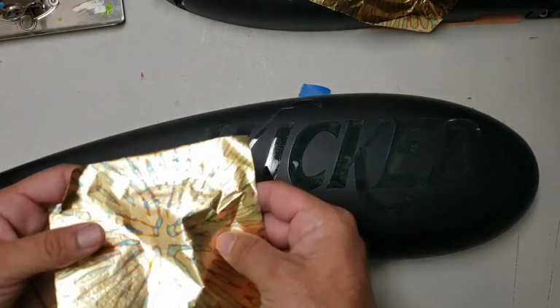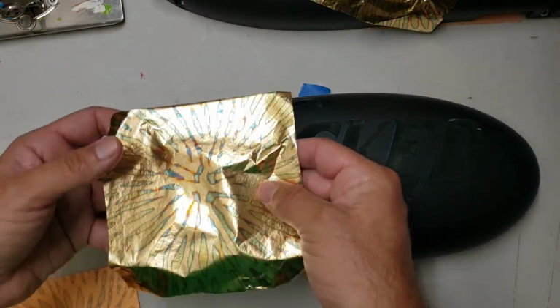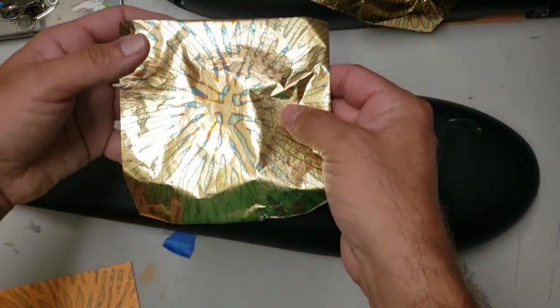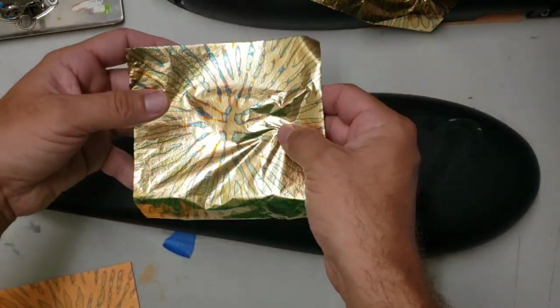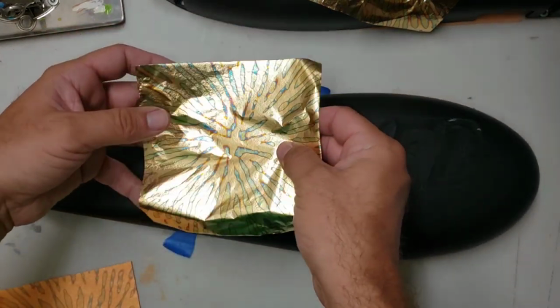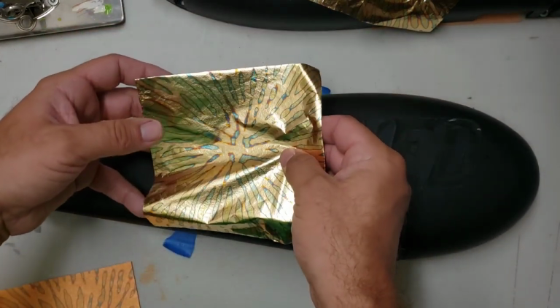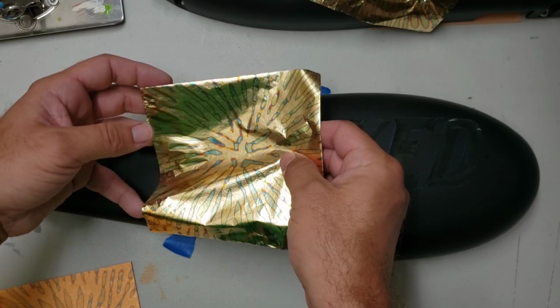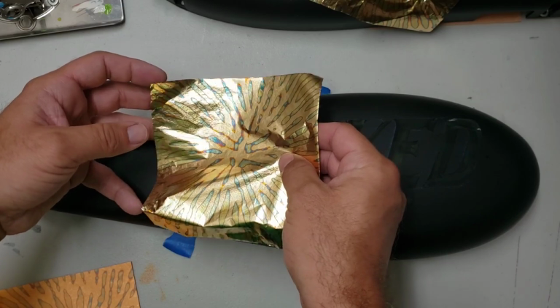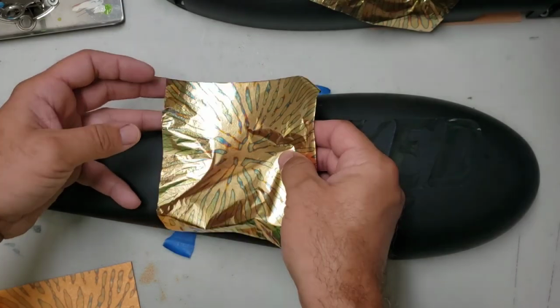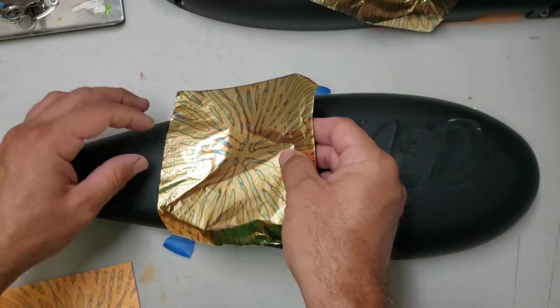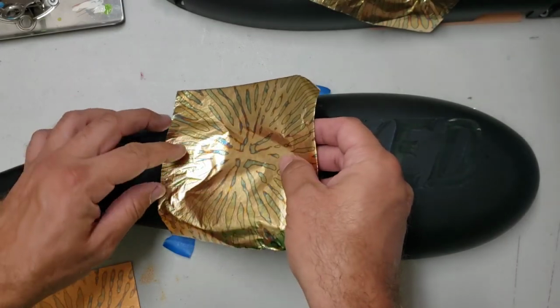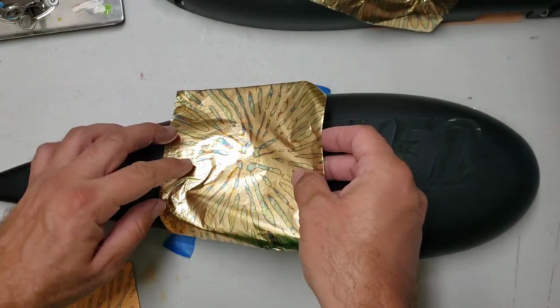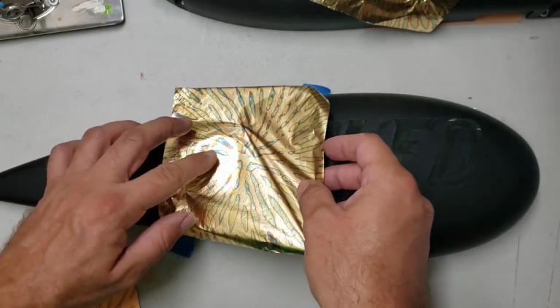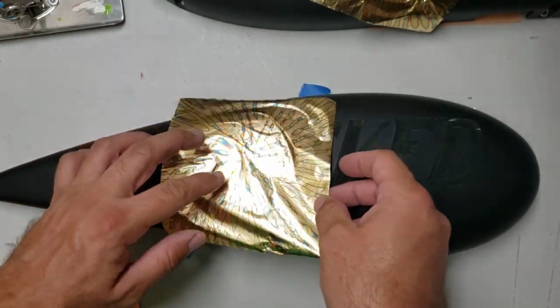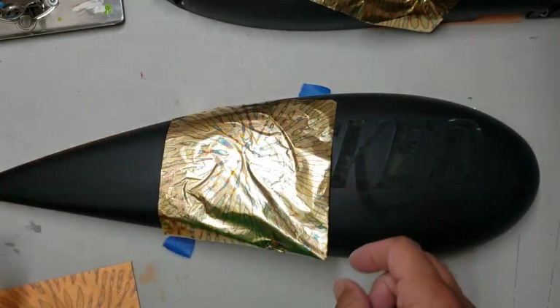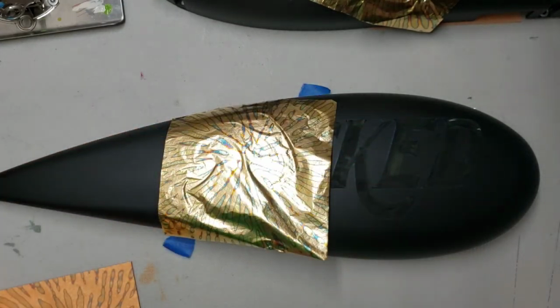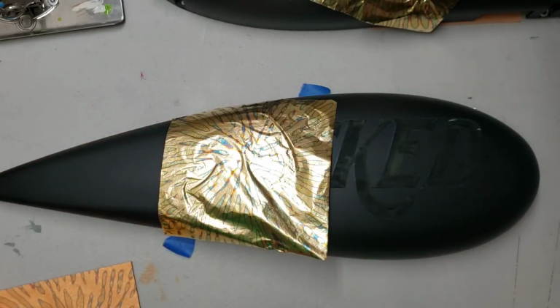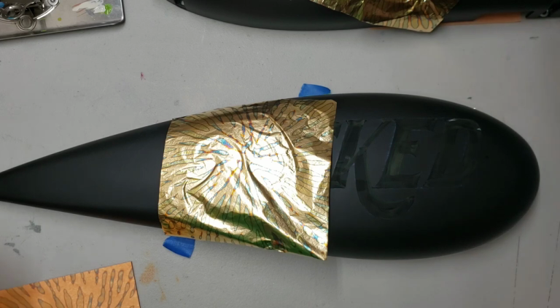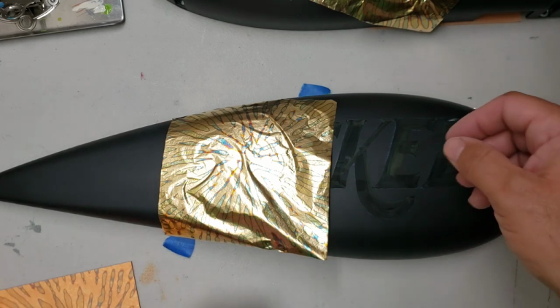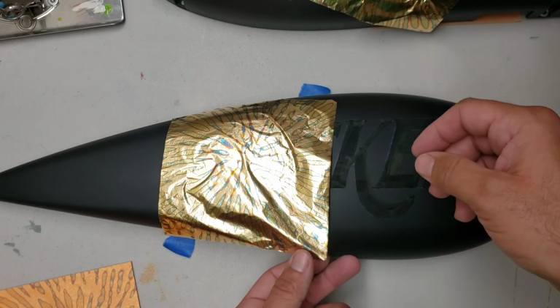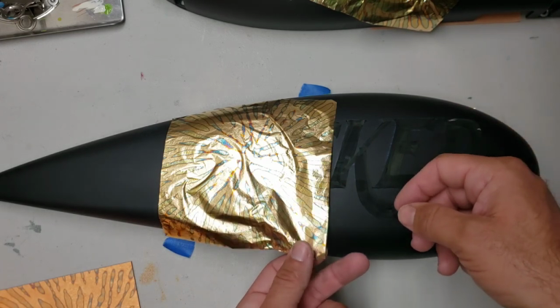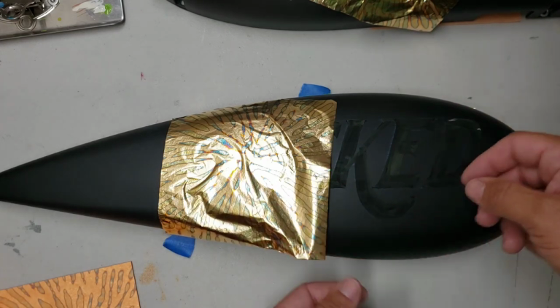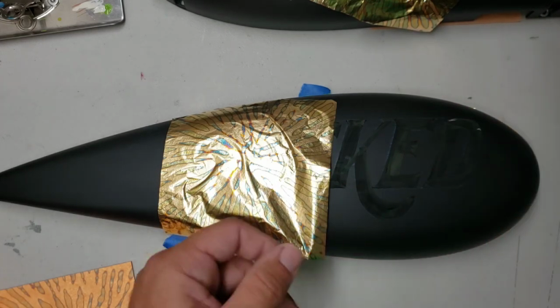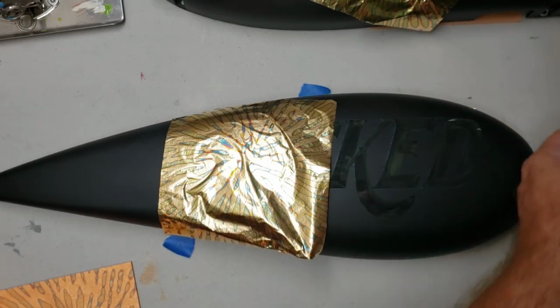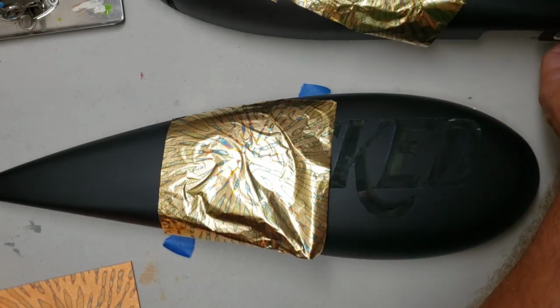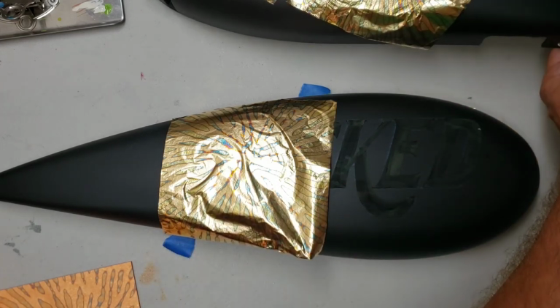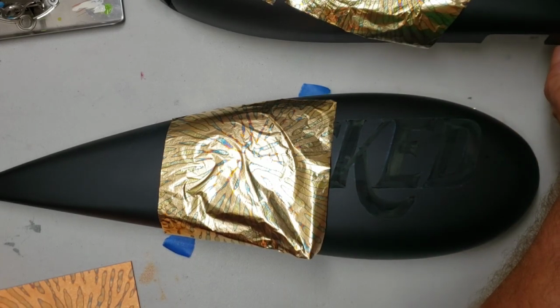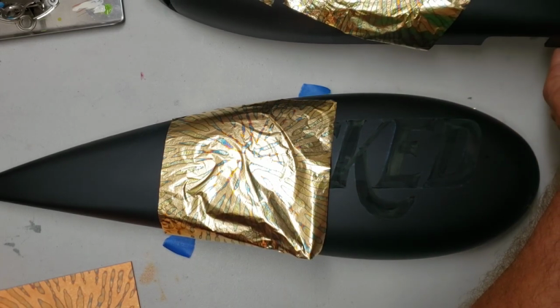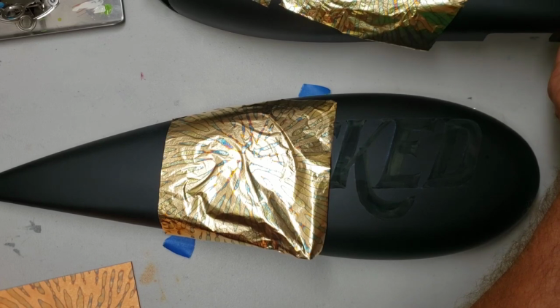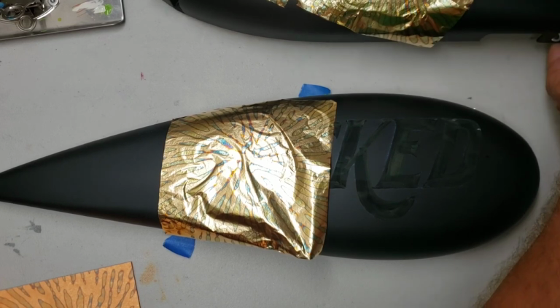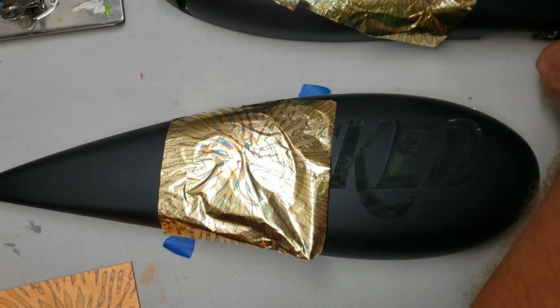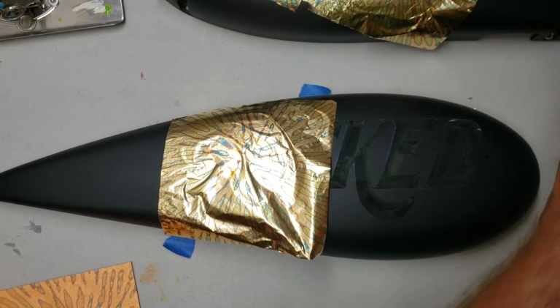What you see here is me putting some variegated leaf on some lettering that I did for them on their half shells — kind of look like a fuel tank — that actually cover up the battery on these bicycles.